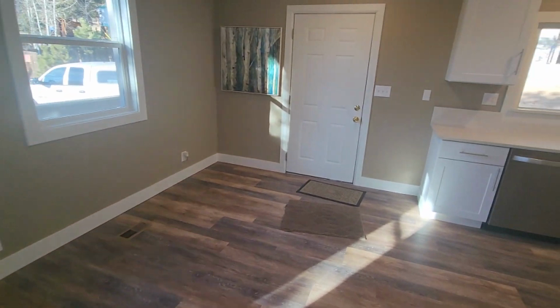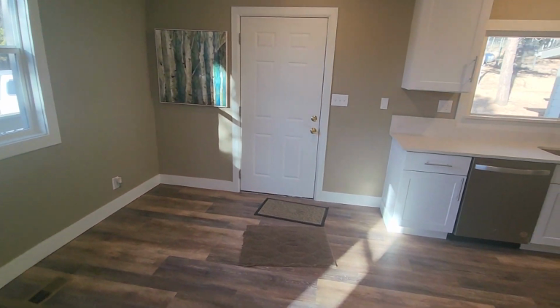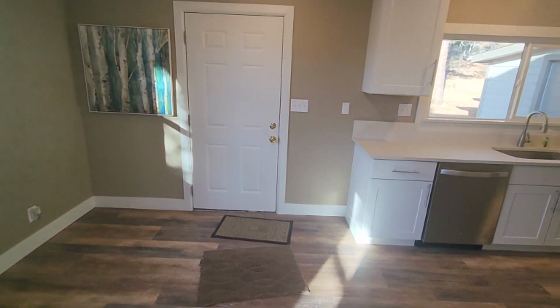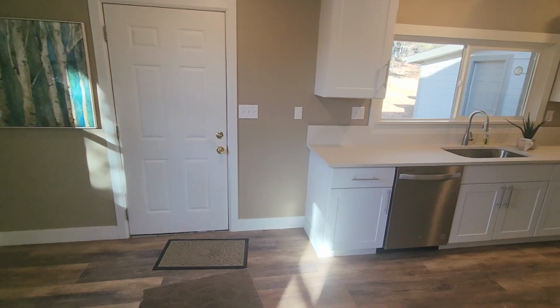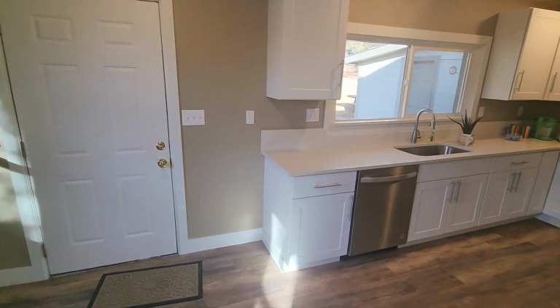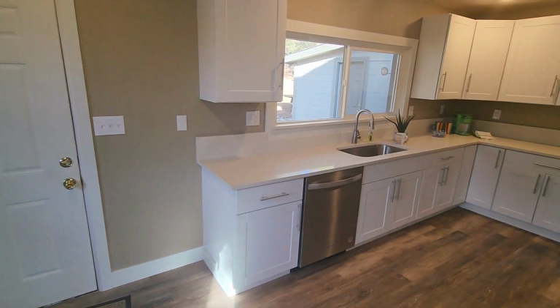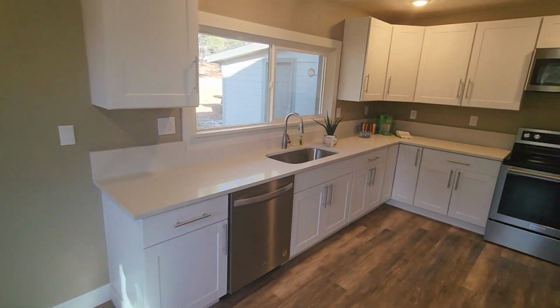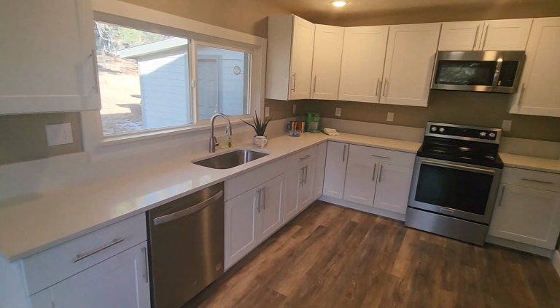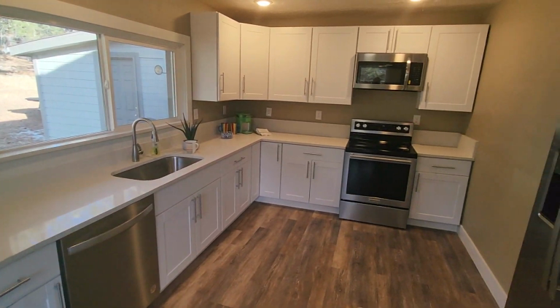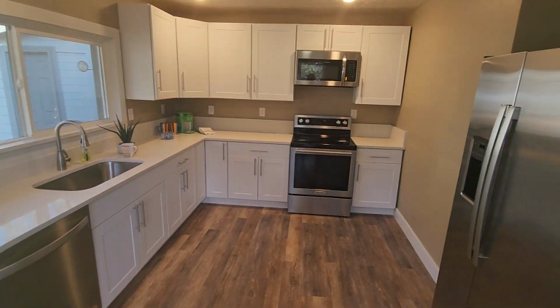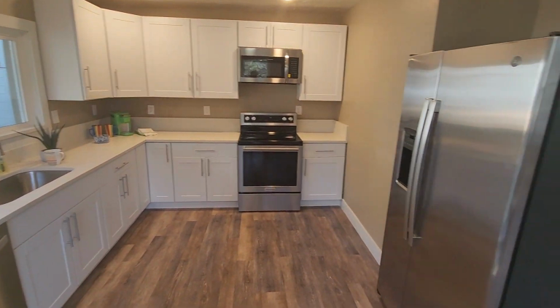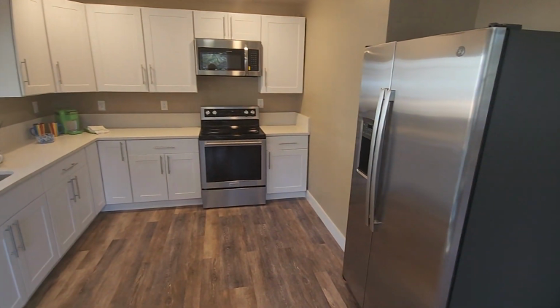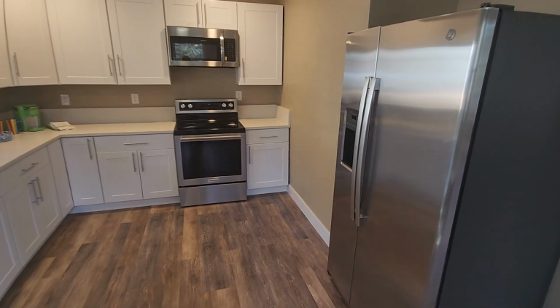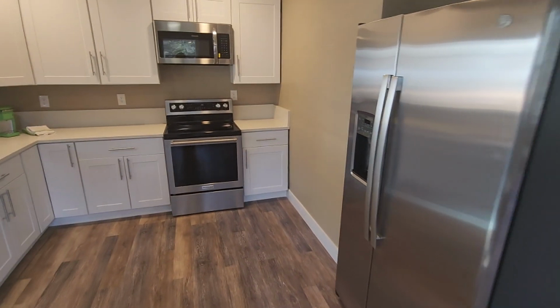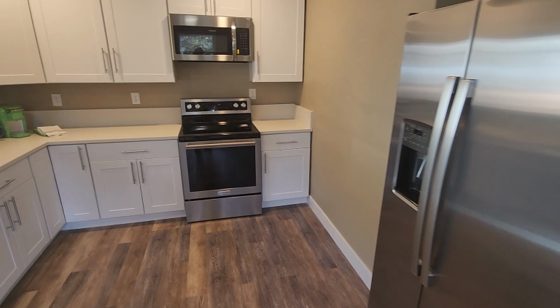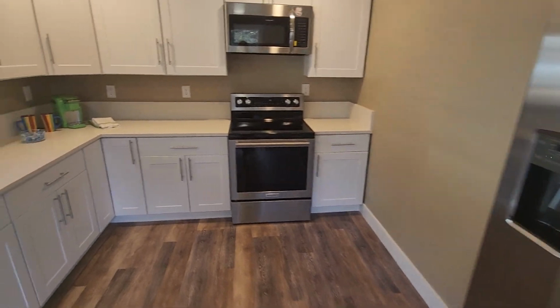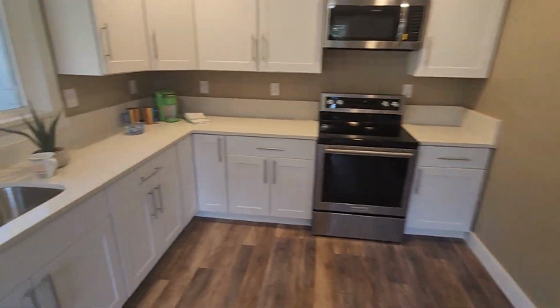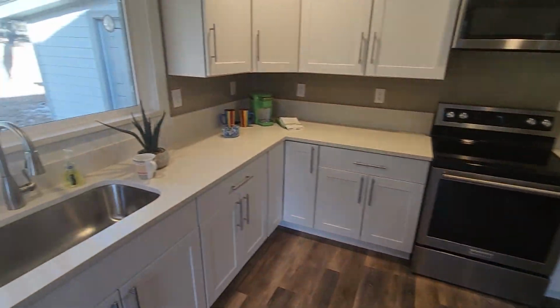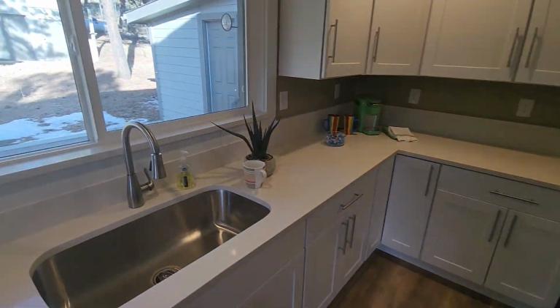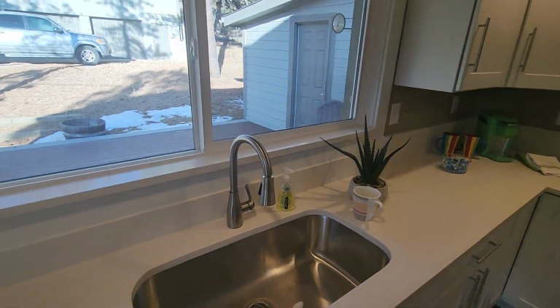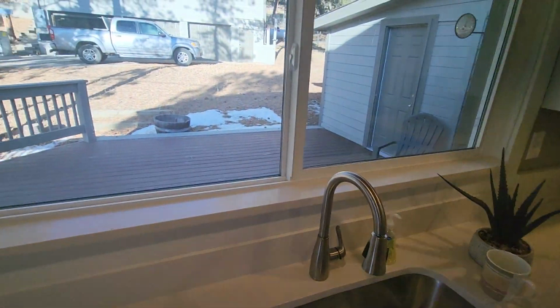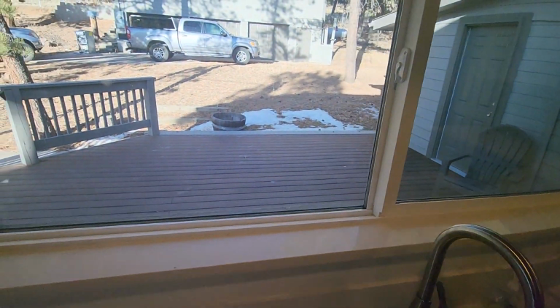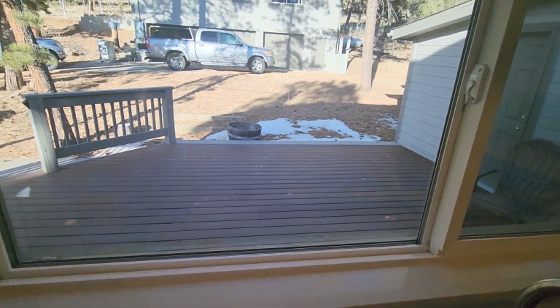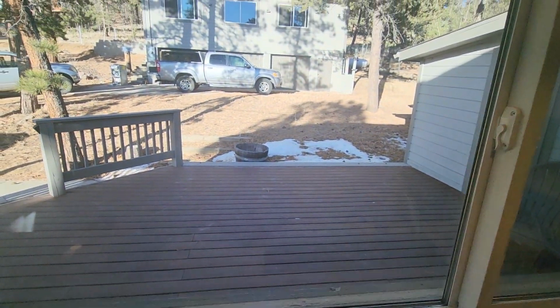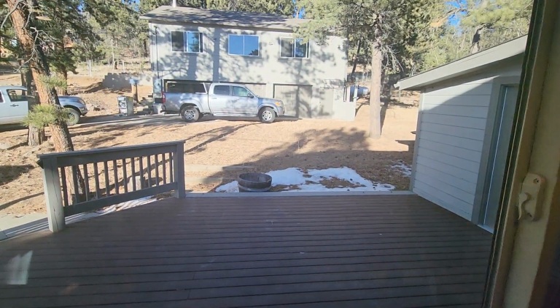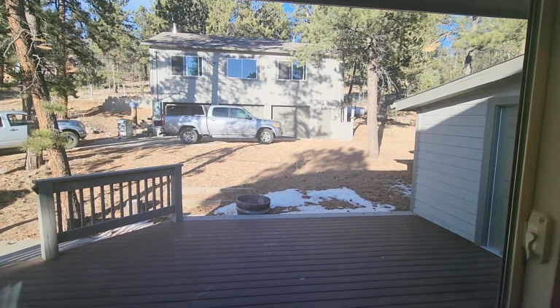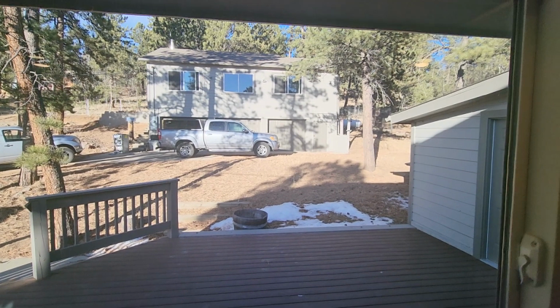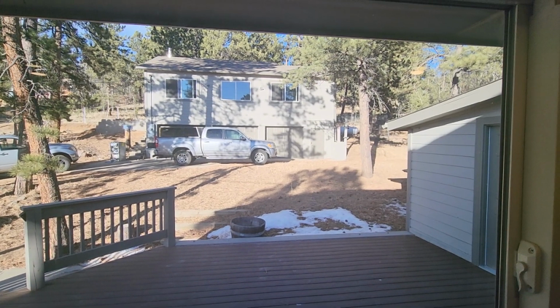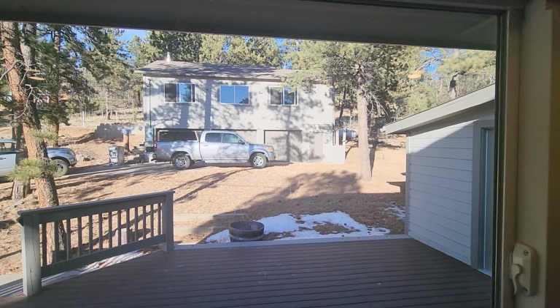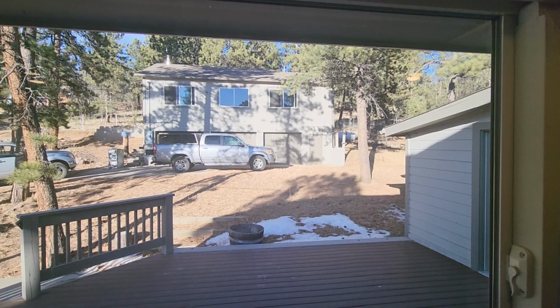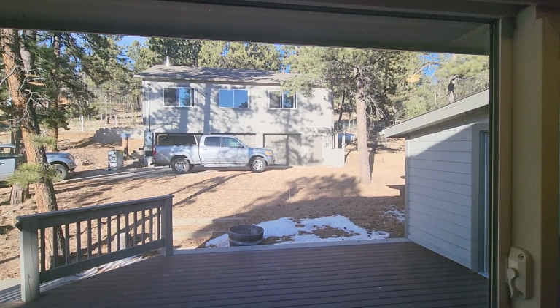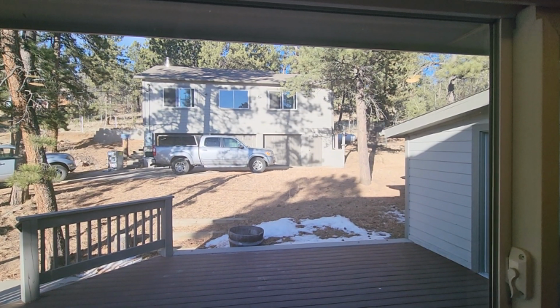Kitchen. All new appliances — everything new. And you can look out the back at the other house that's on the property. We'll continue this in just a minute.